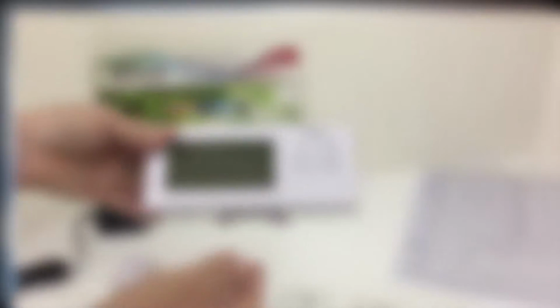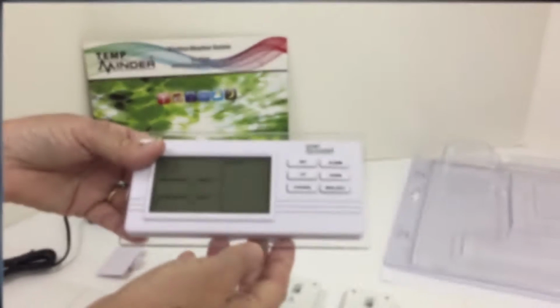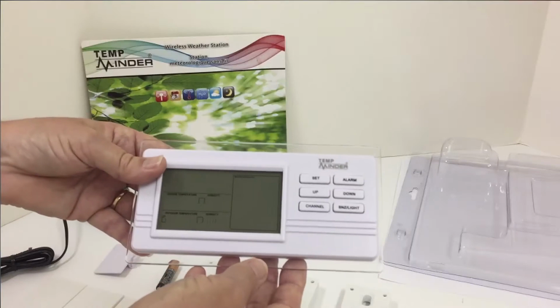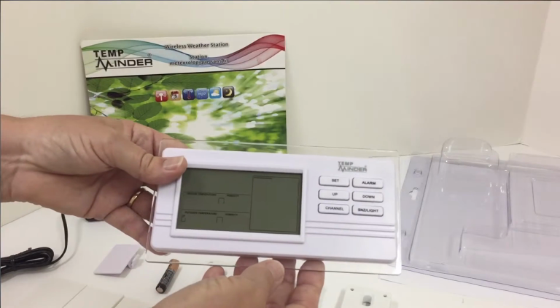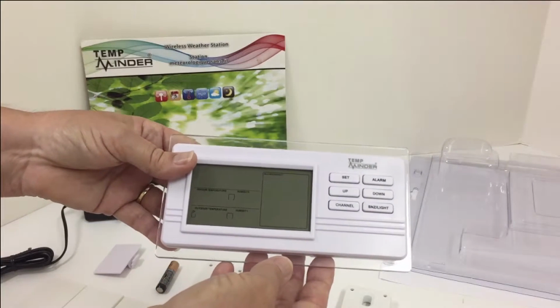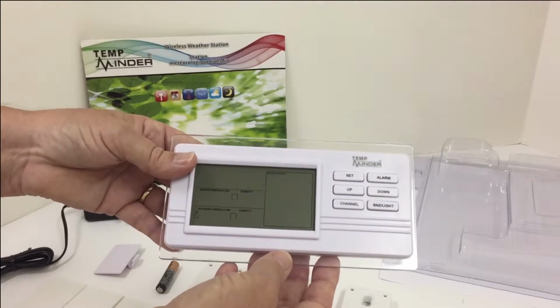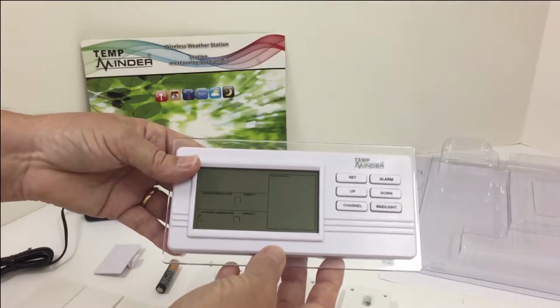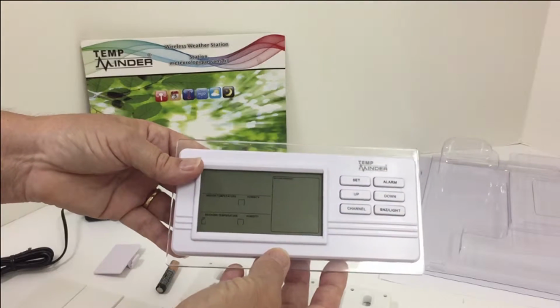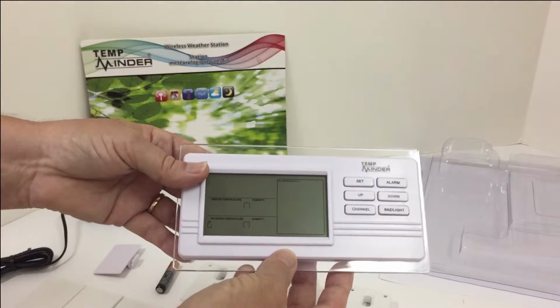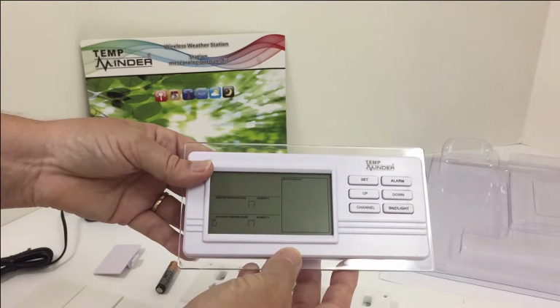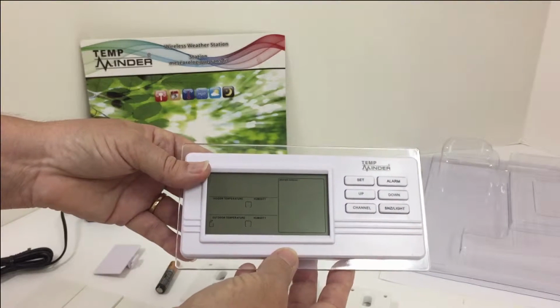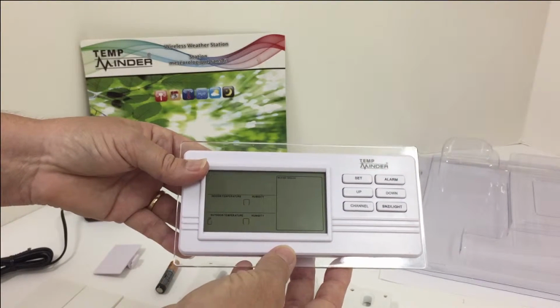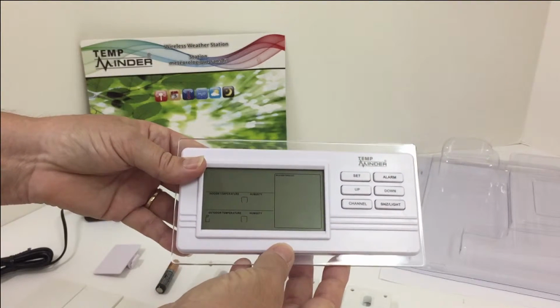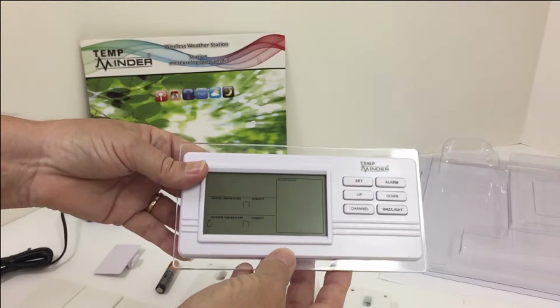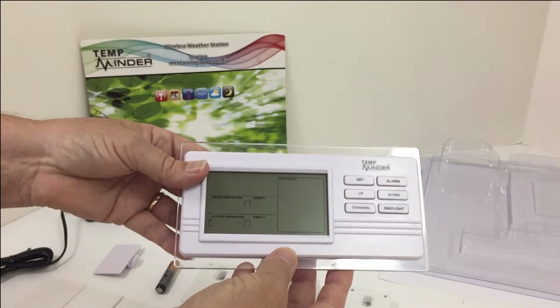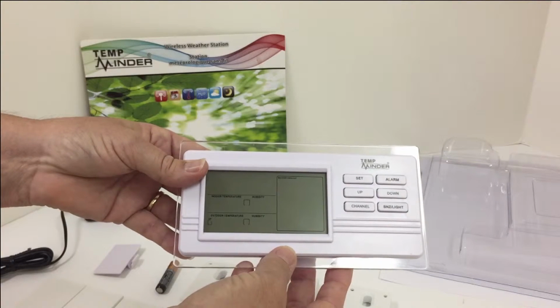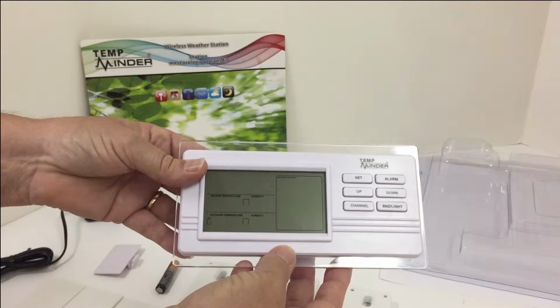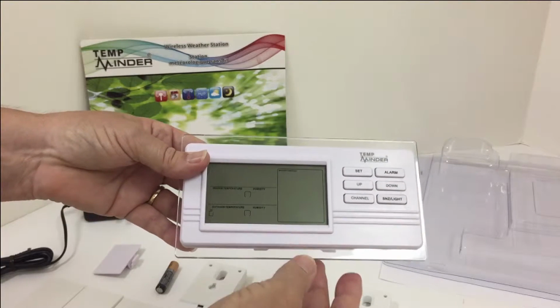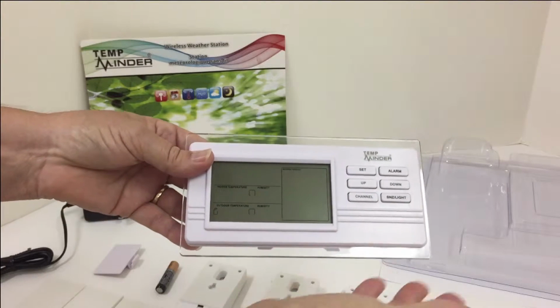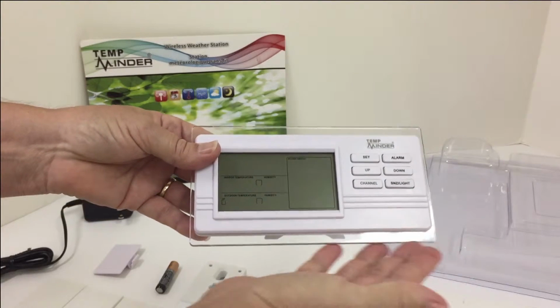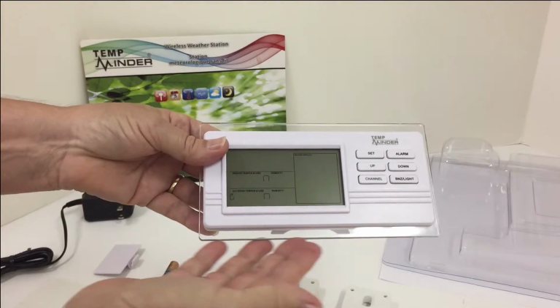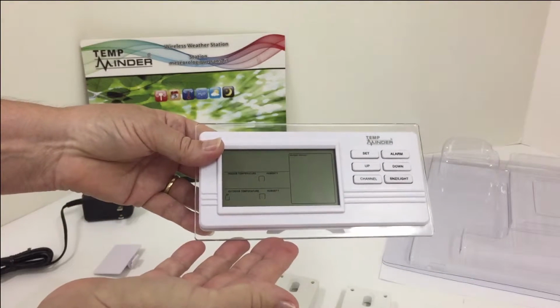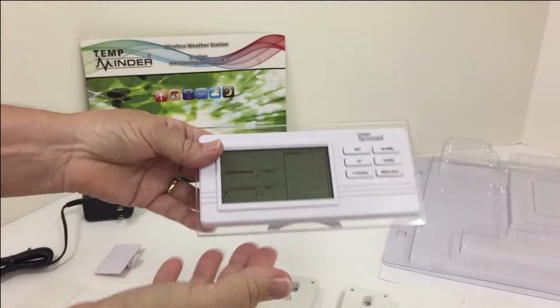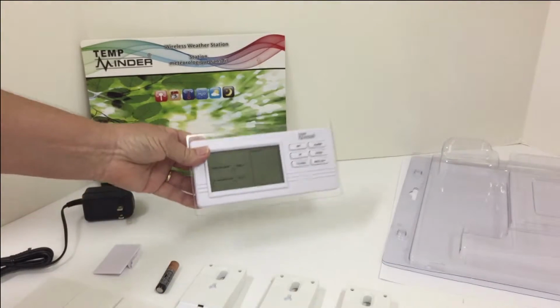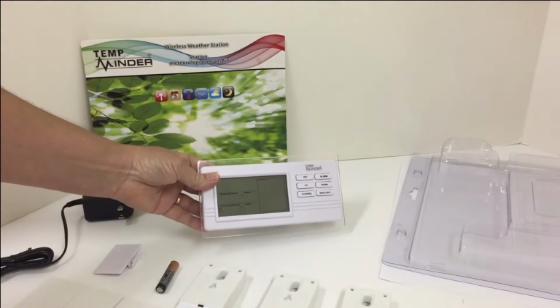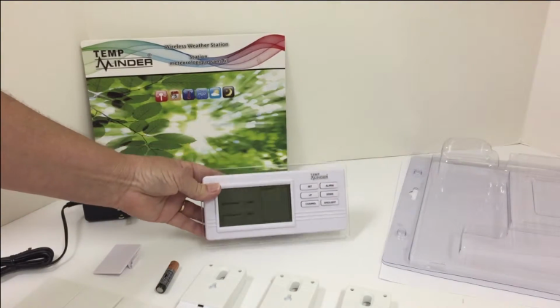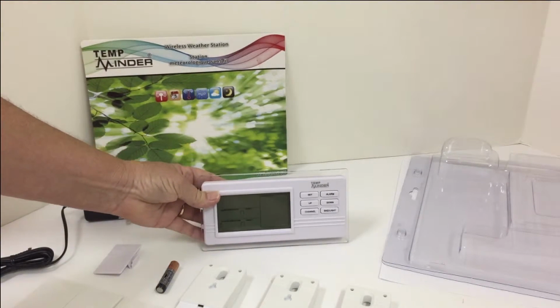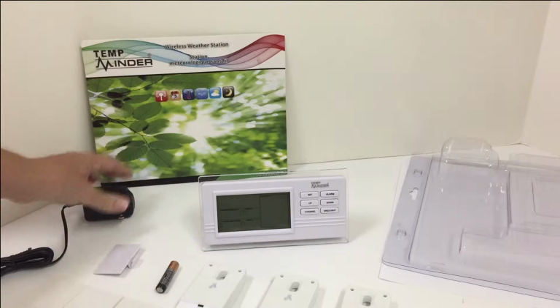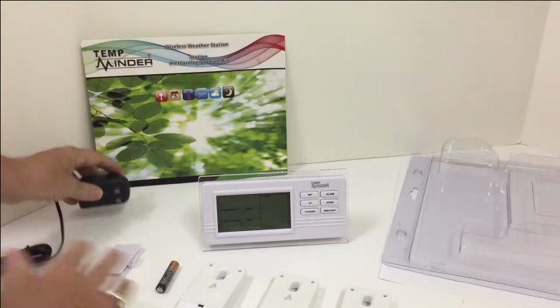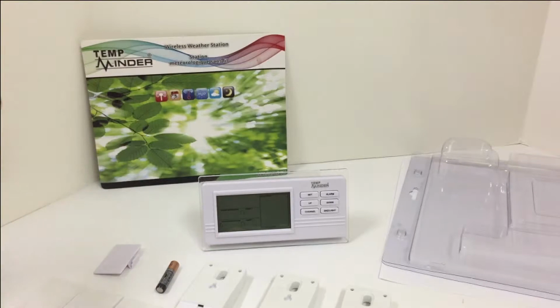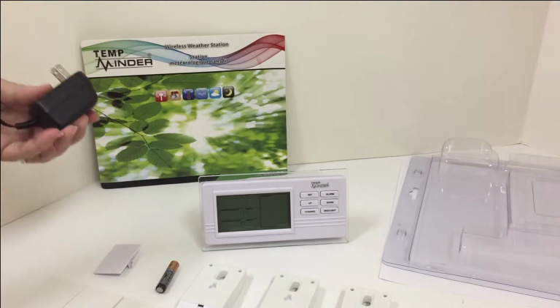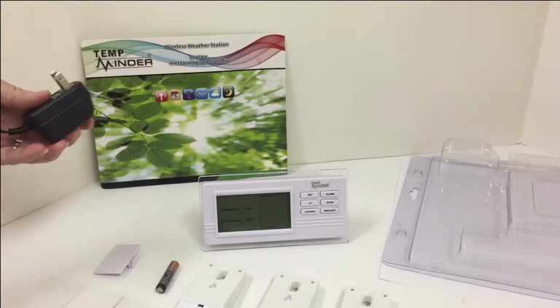Thank you for choosing to purchase the Tentminder MRI213MXW. Your kit will come with a receiver, one transmitter, and an AC adapter.